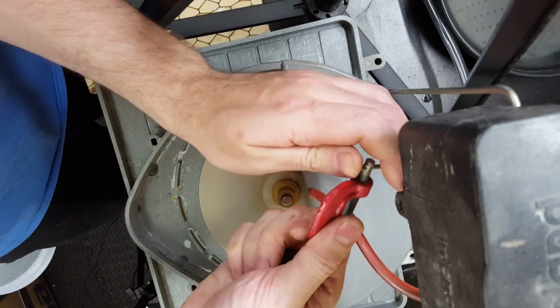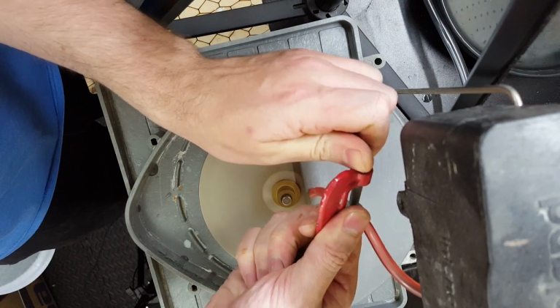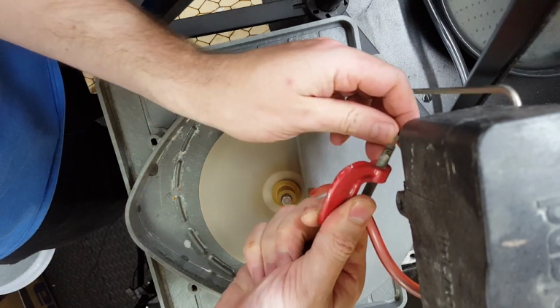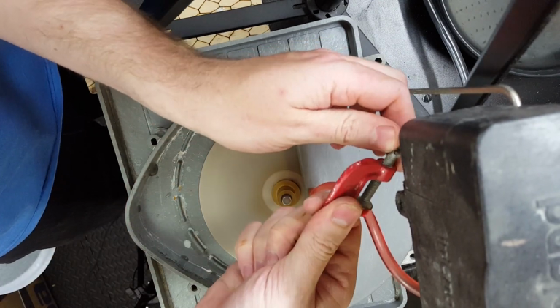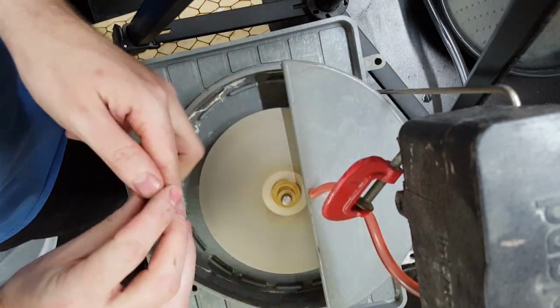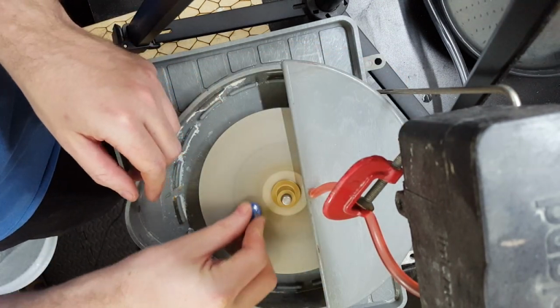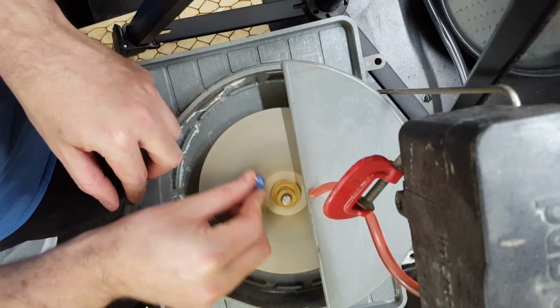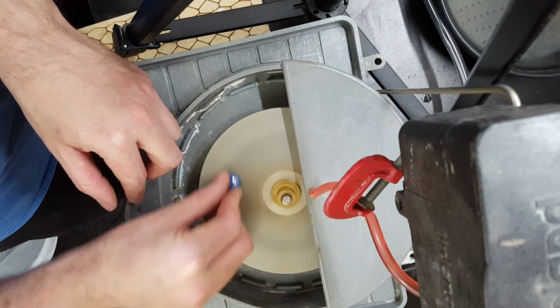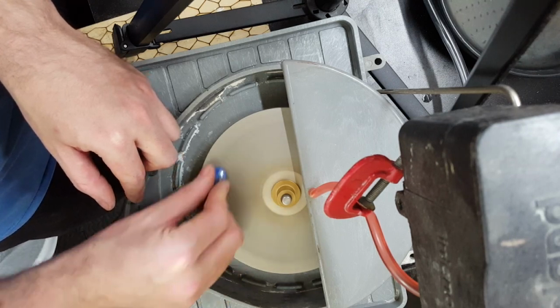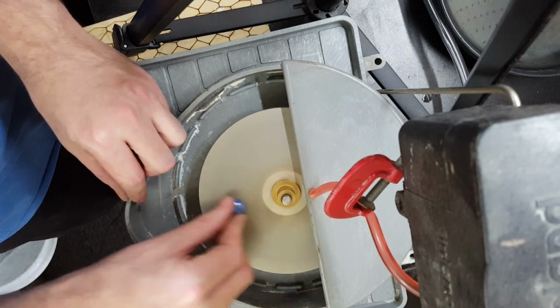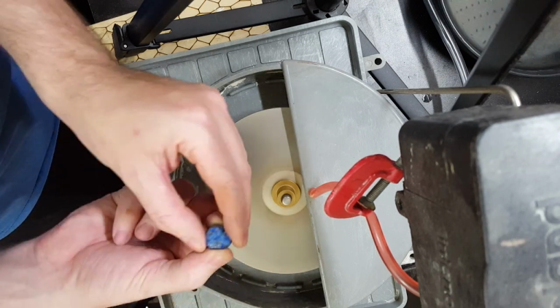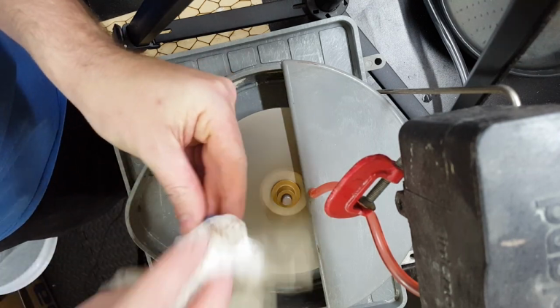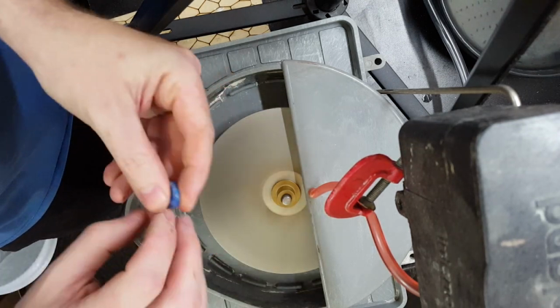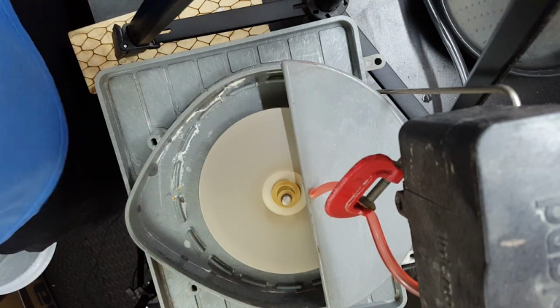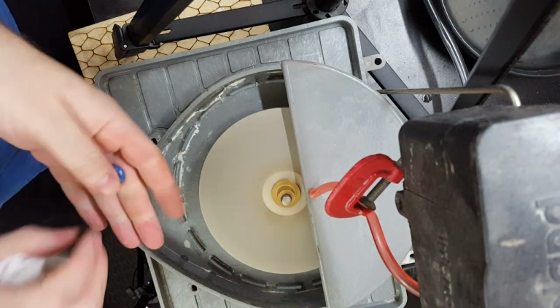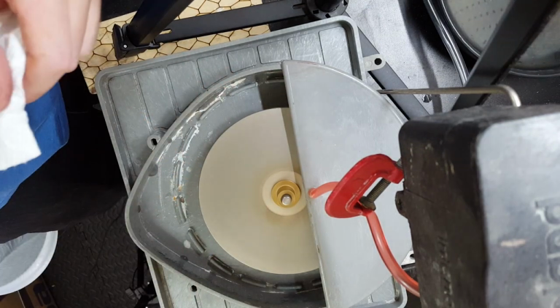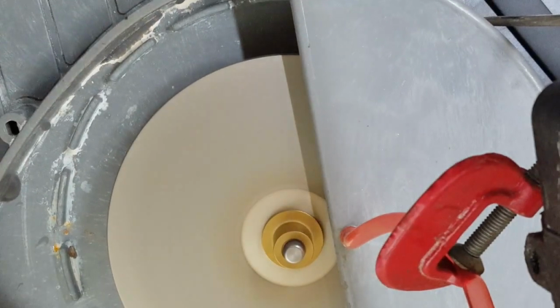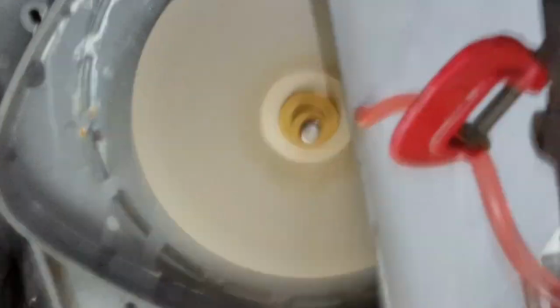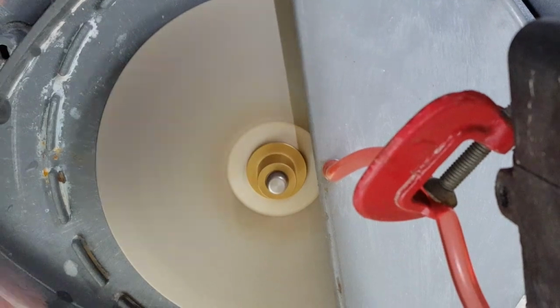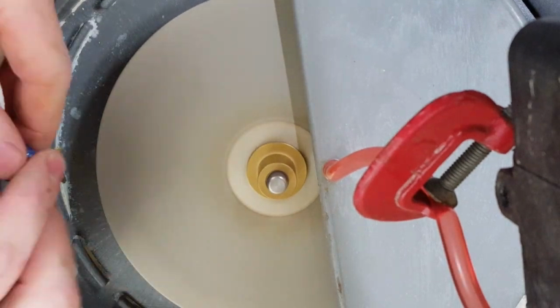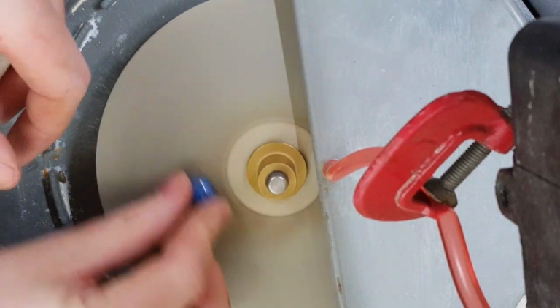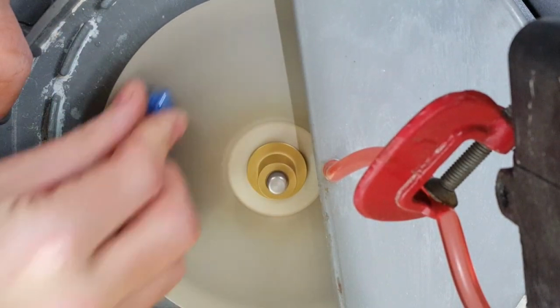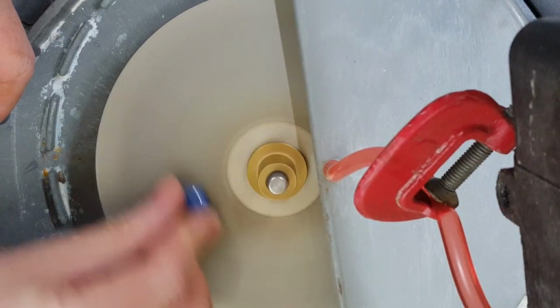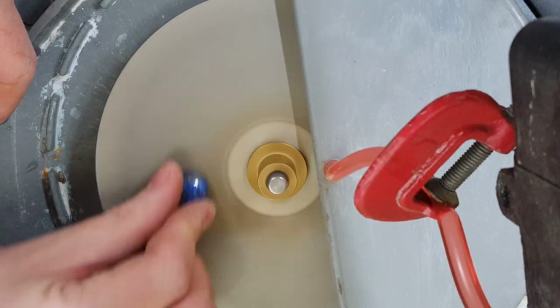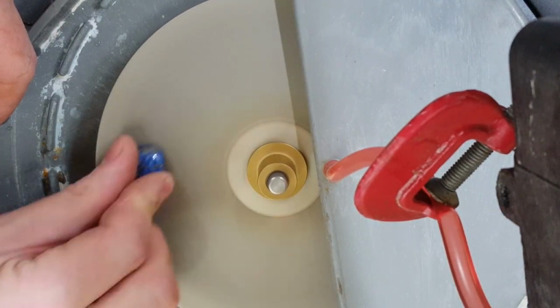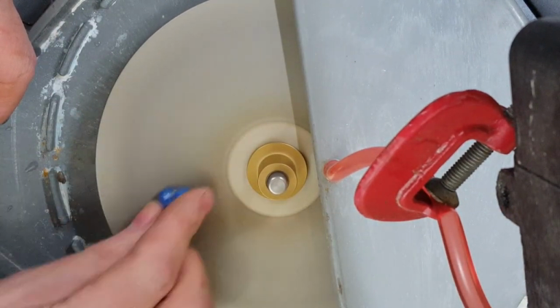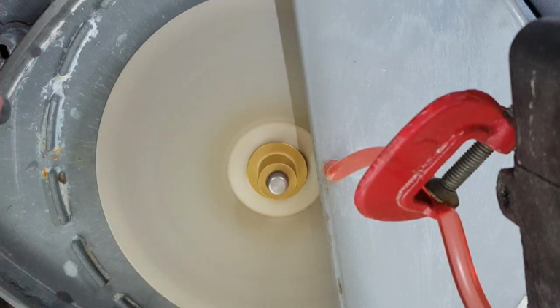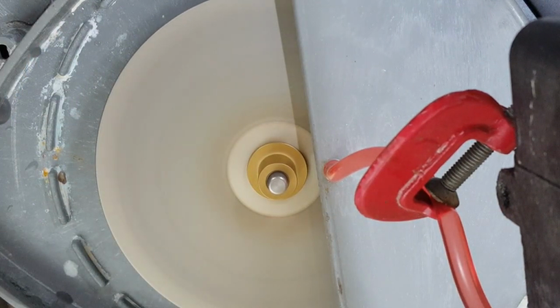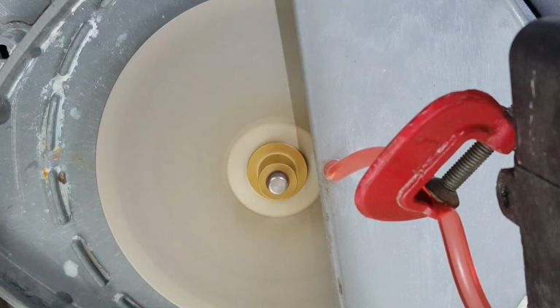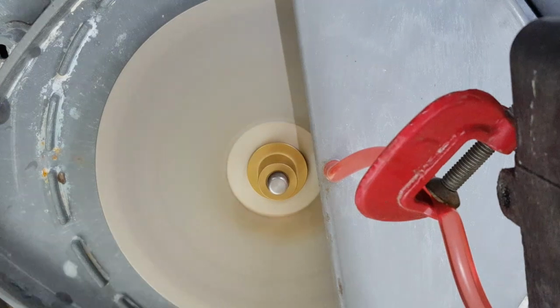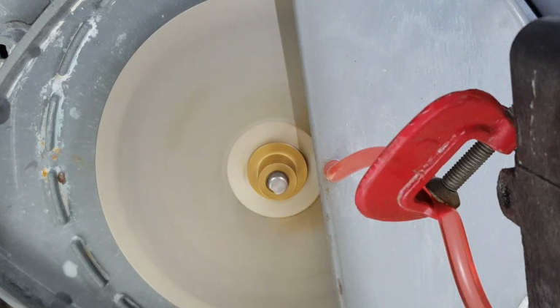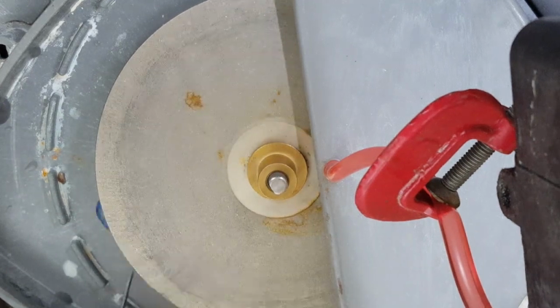Please excuse my poor skills in regards to actually using the lapidary machine. This is not something I'm very practiced in, but I wanted to get a little more practice in making this piece, so I wanted to cut my own stones. And you really can't learn how to do anything without doing it.